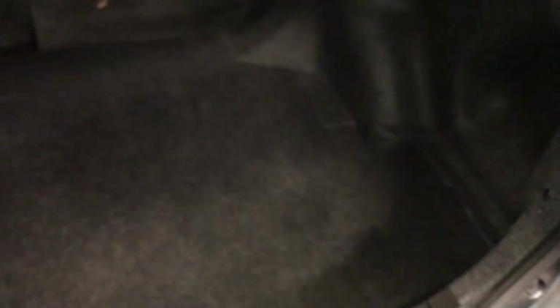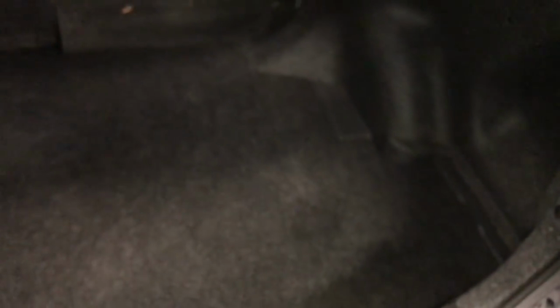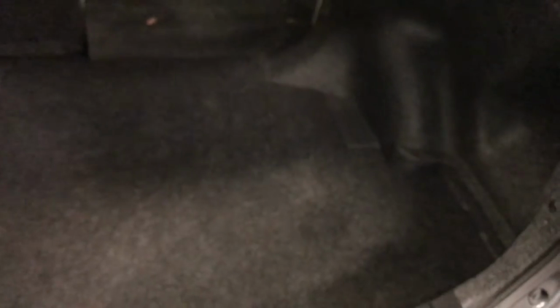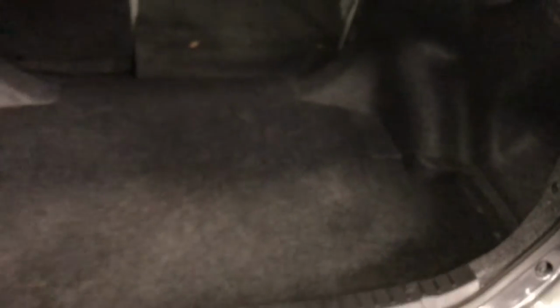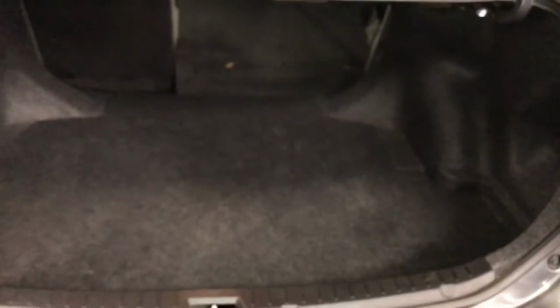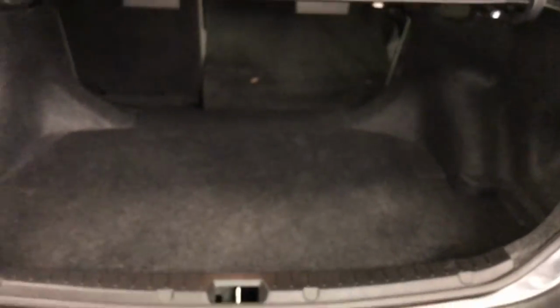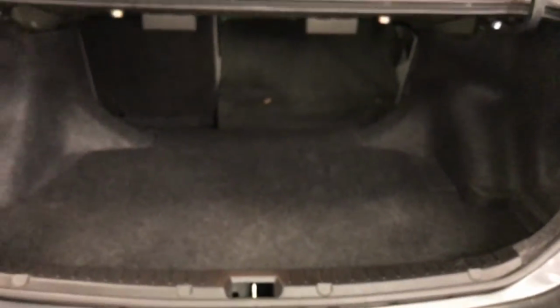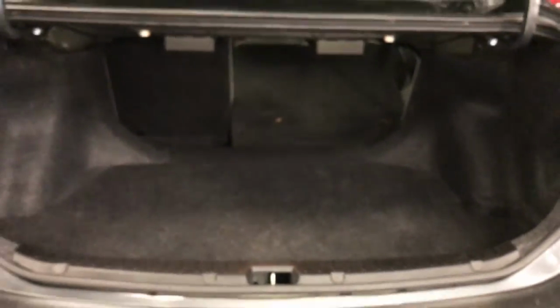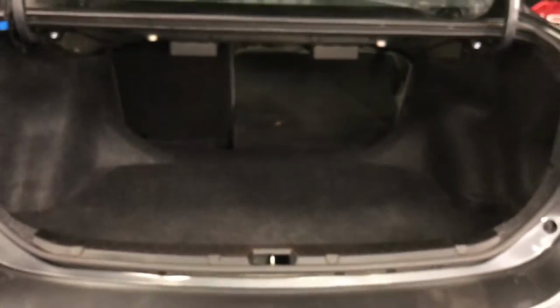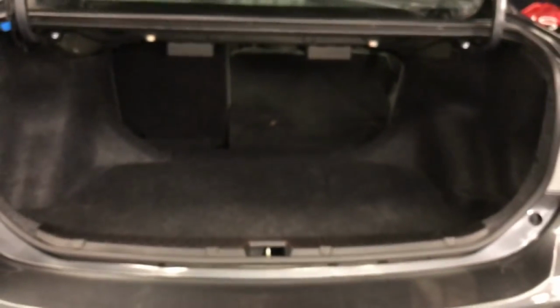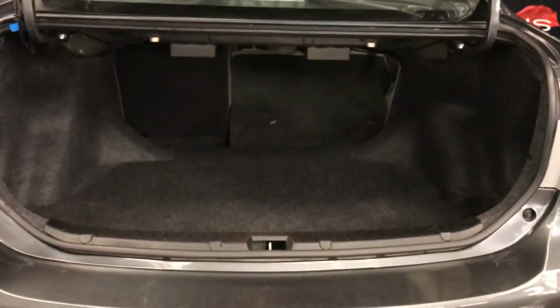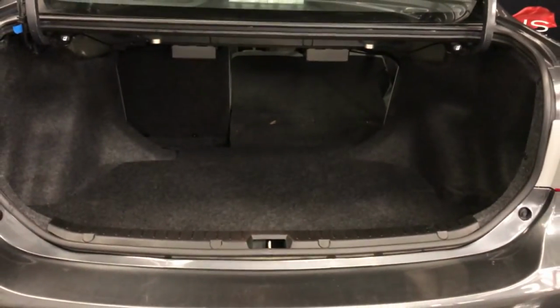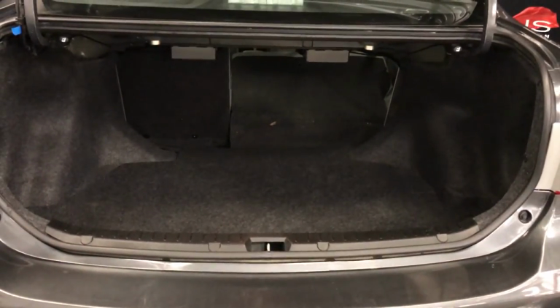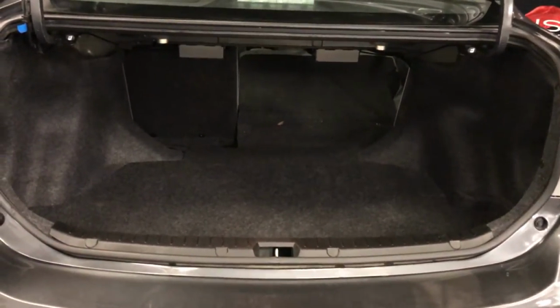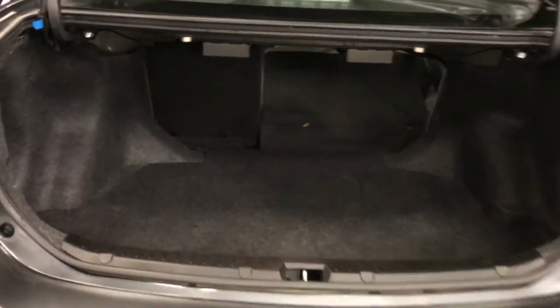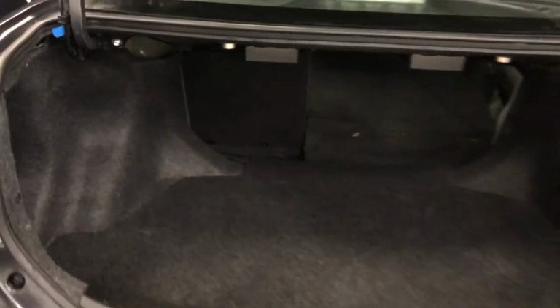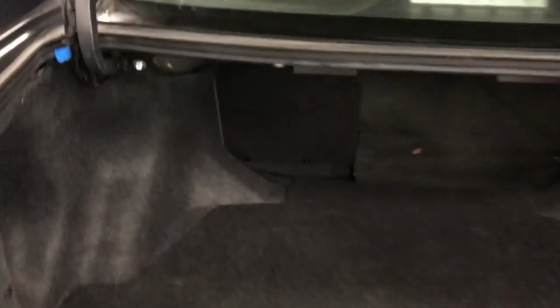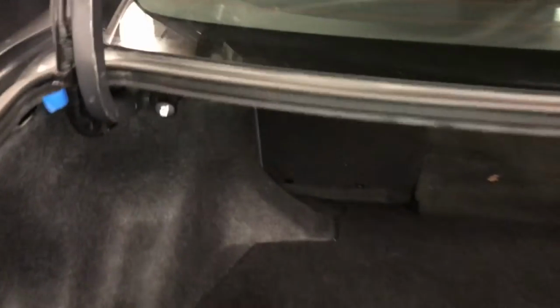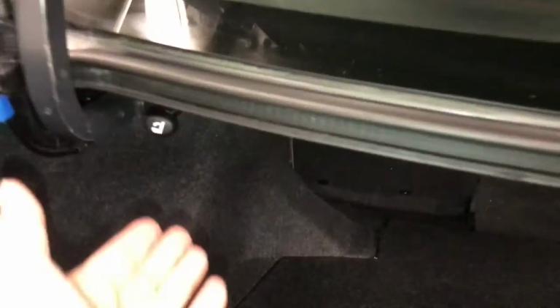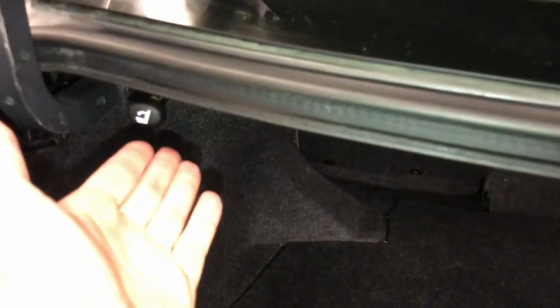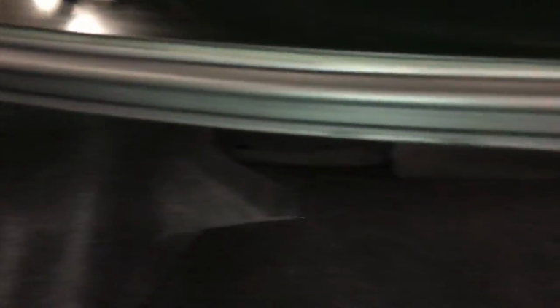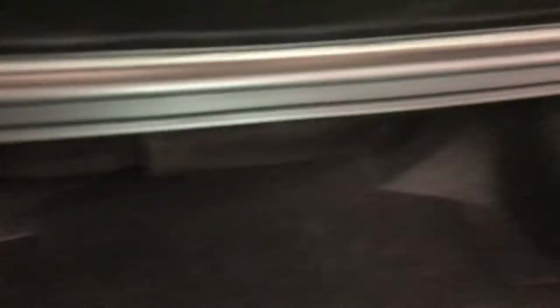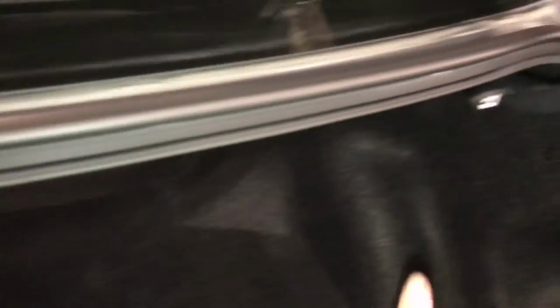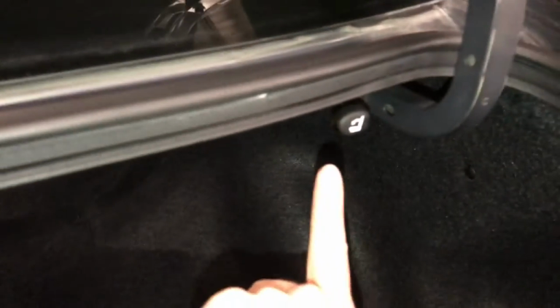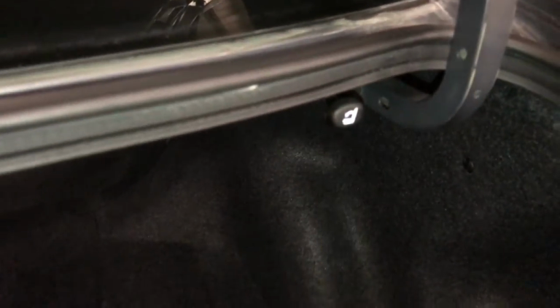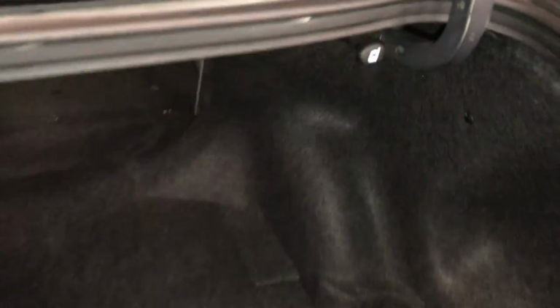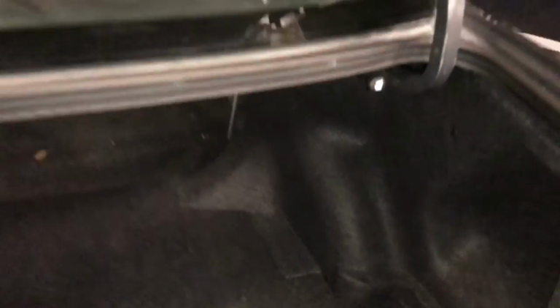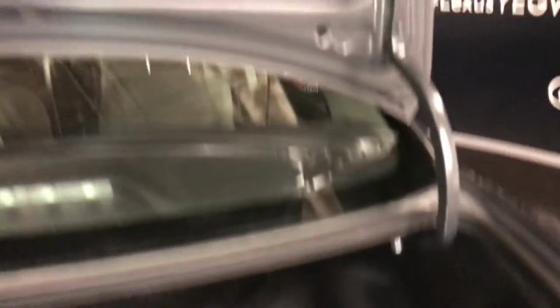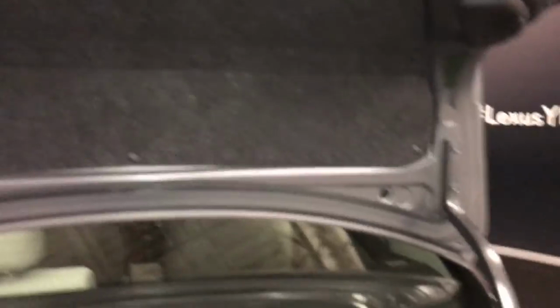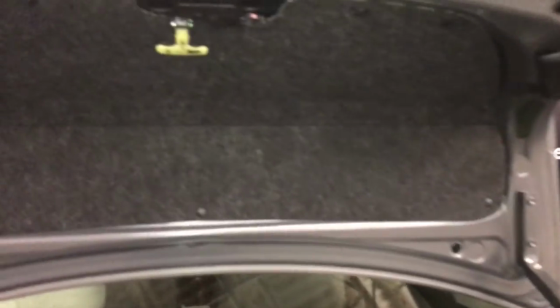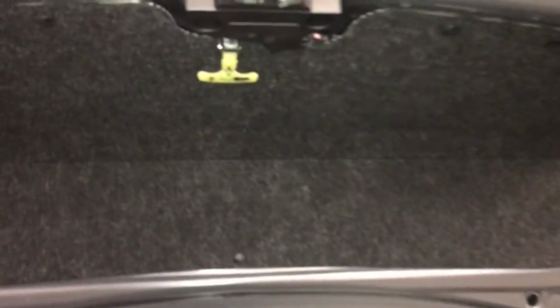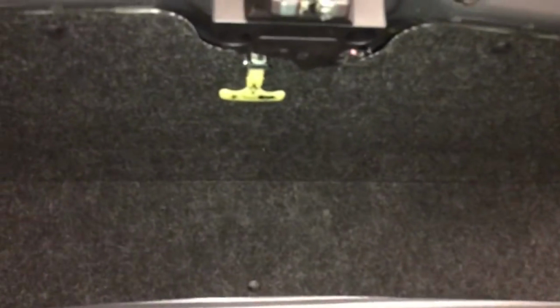You also can put your key in here to open it up. Spare tire and jack located underneath the floor. Back seats fold down. Release levers are up top.